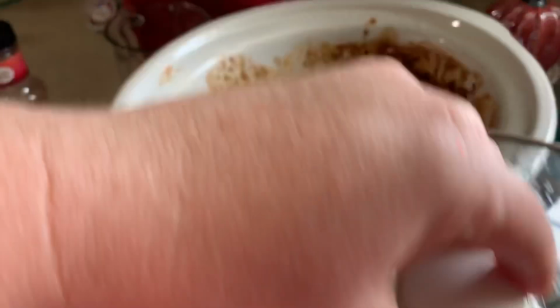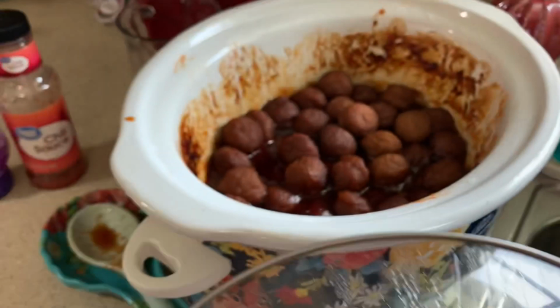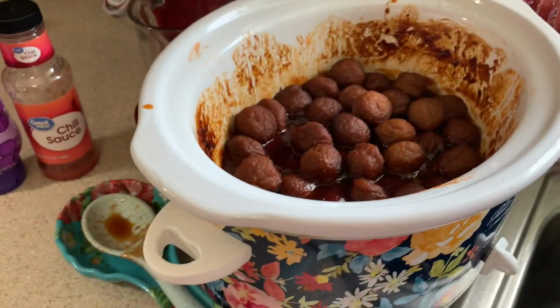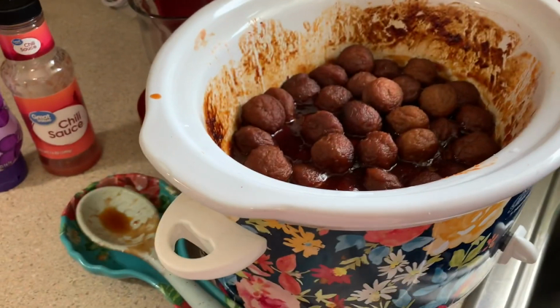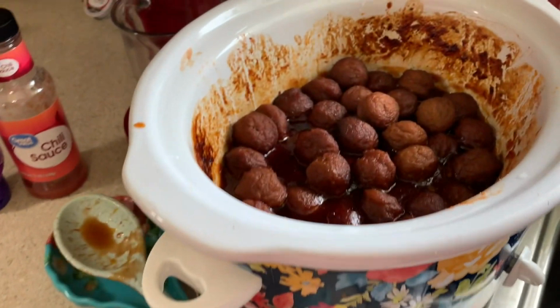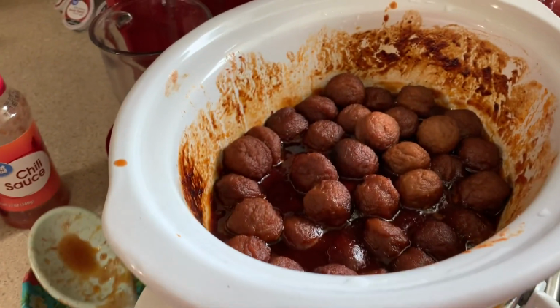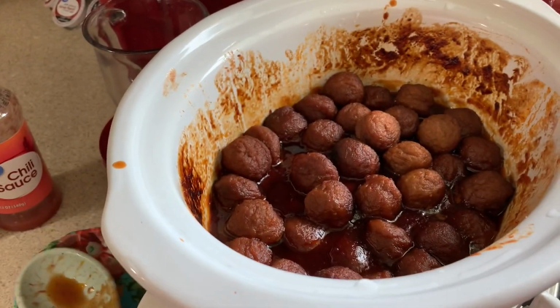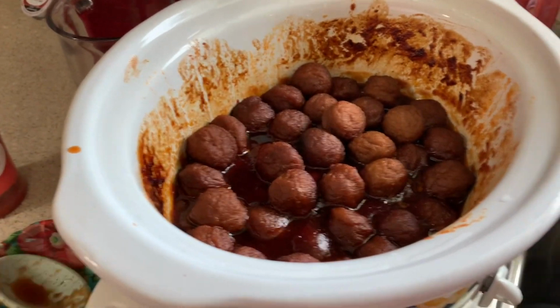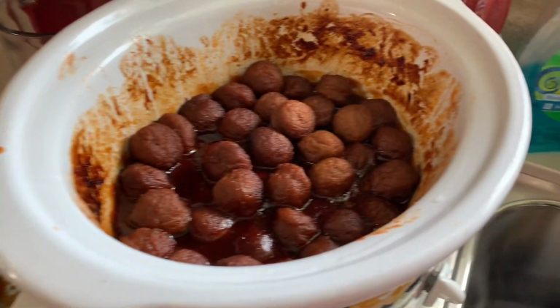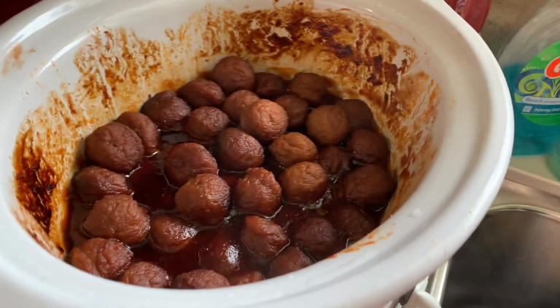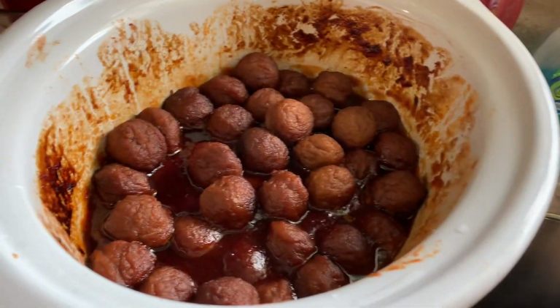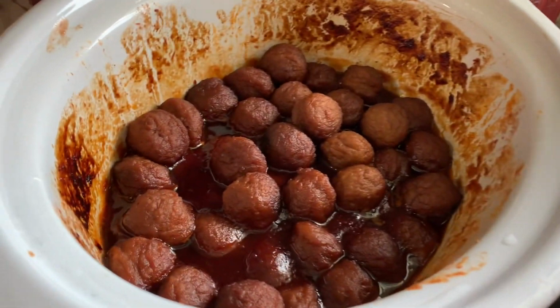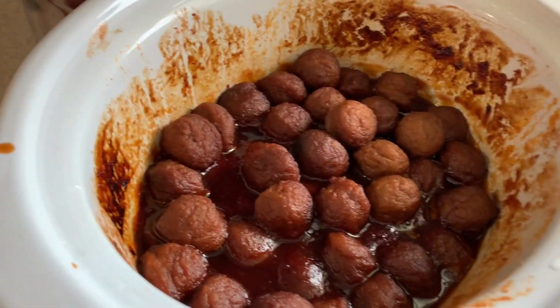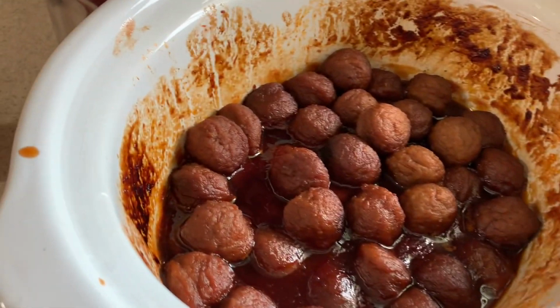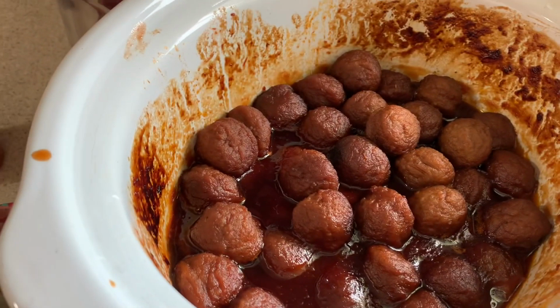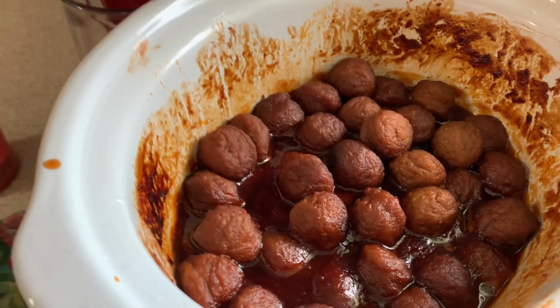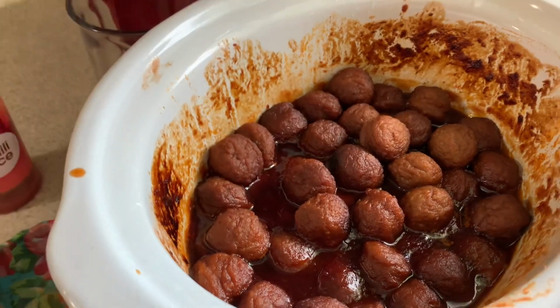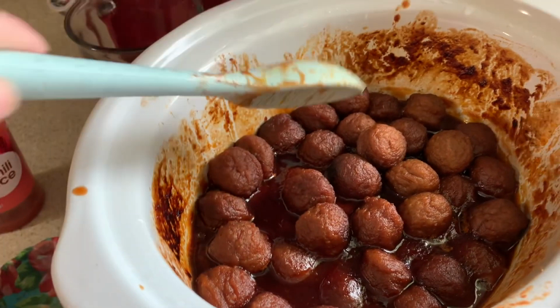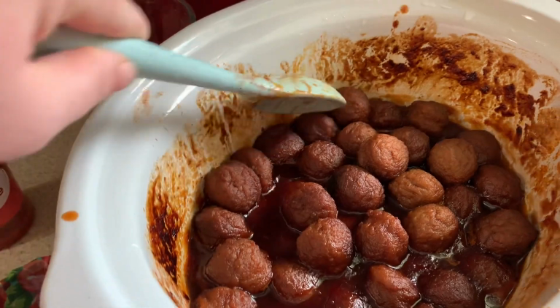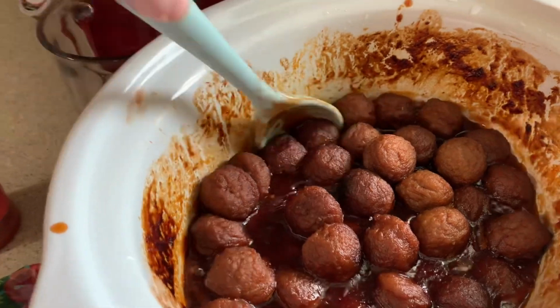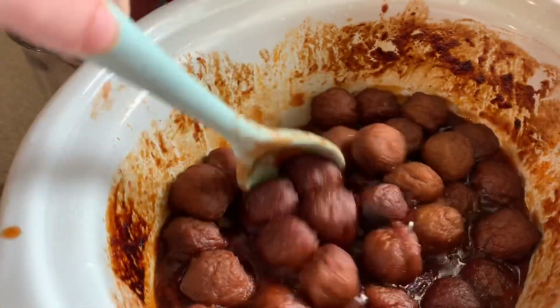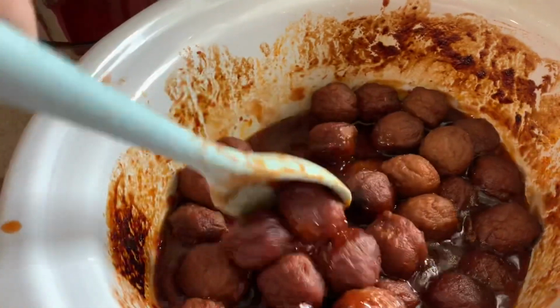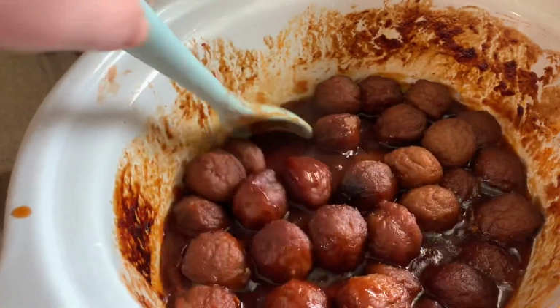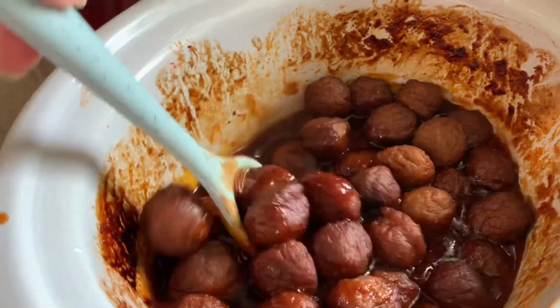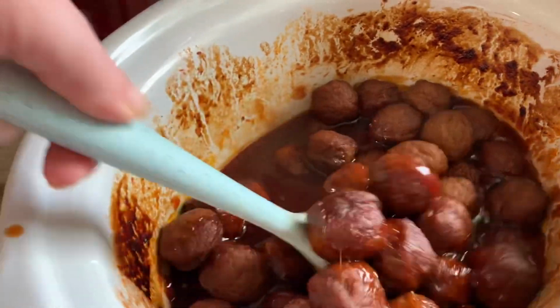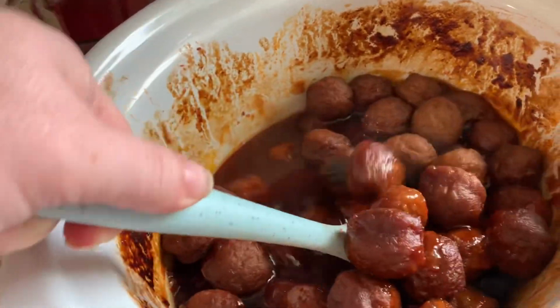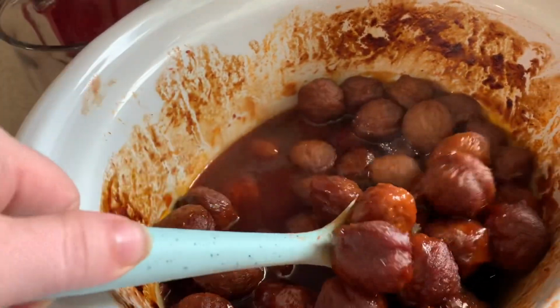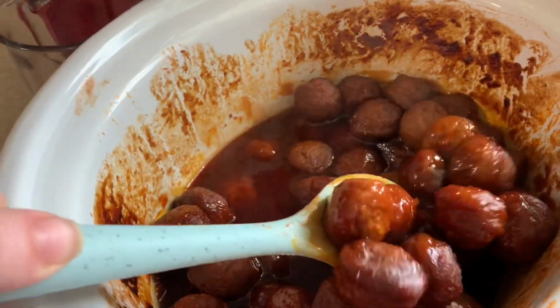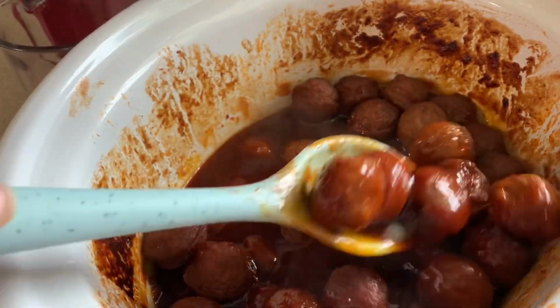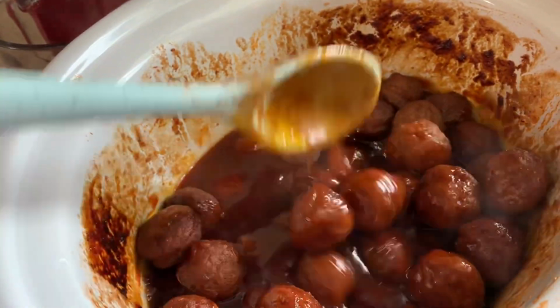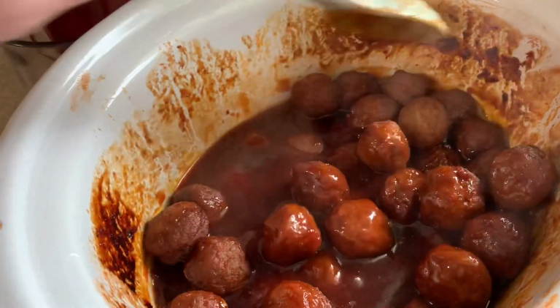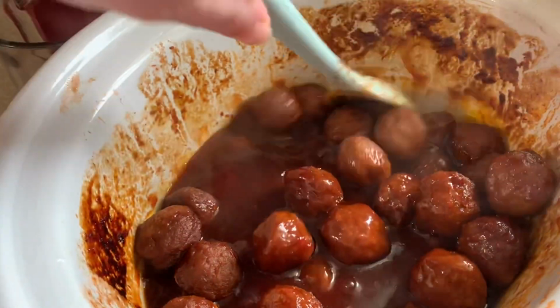For the meatballs, all I had to do was dump a bag of frozen meatballs into my crock pot, add a bottle of grape jelly and a bottle of chili sauce, and just cook that on low for about four hours.